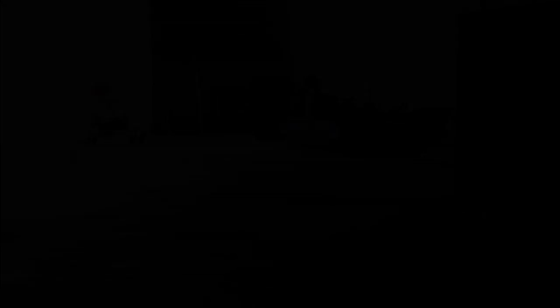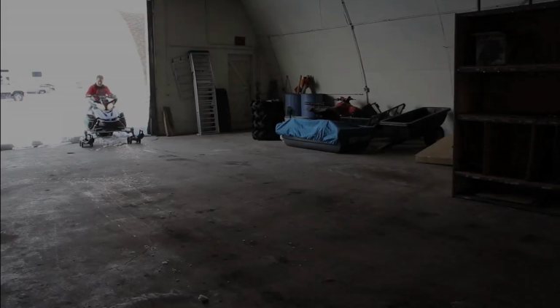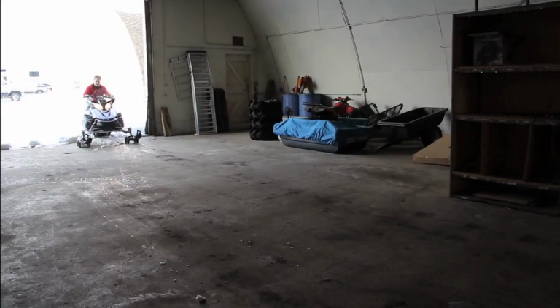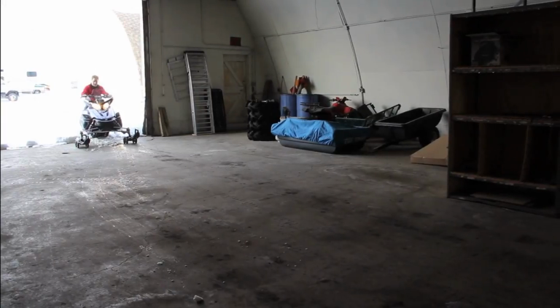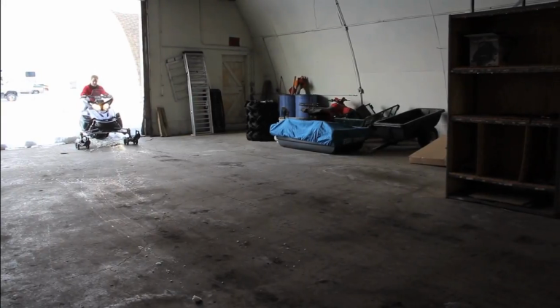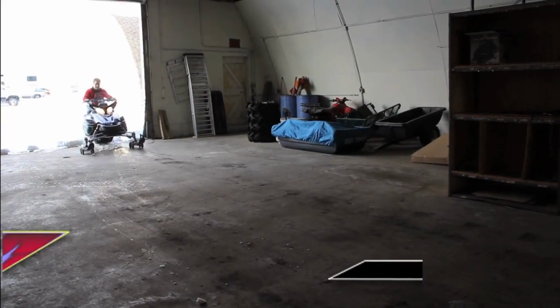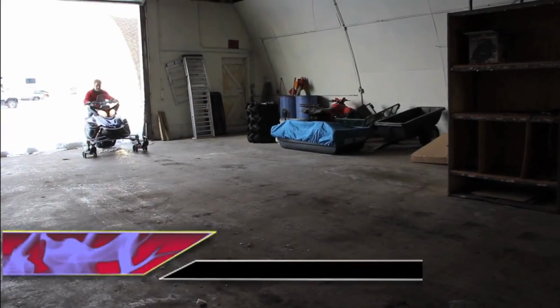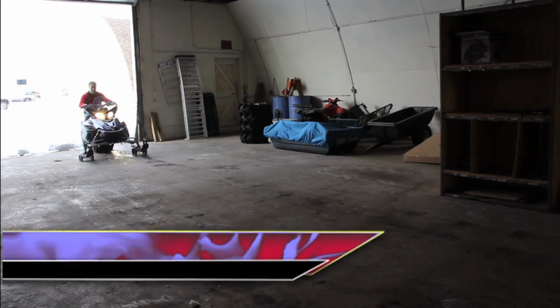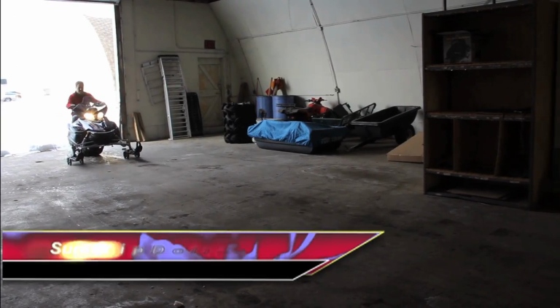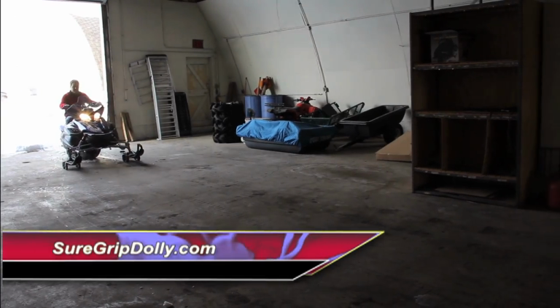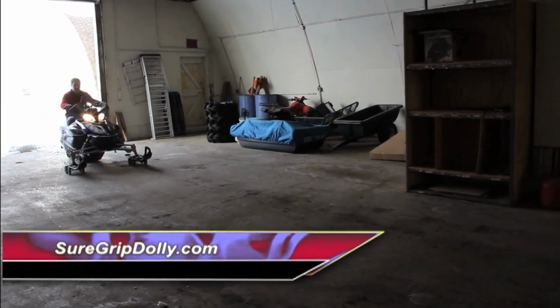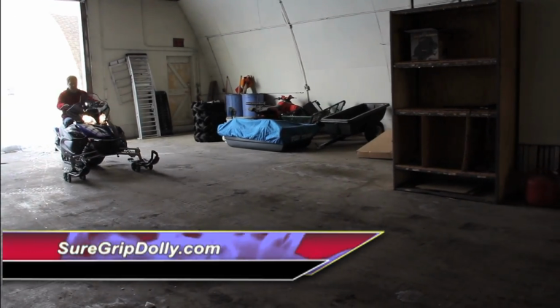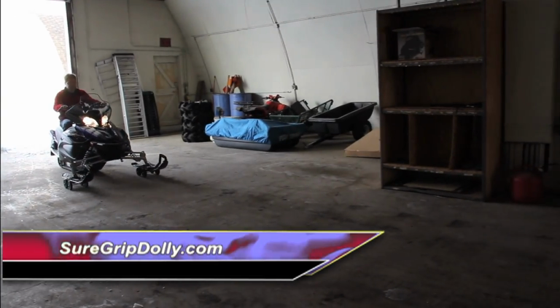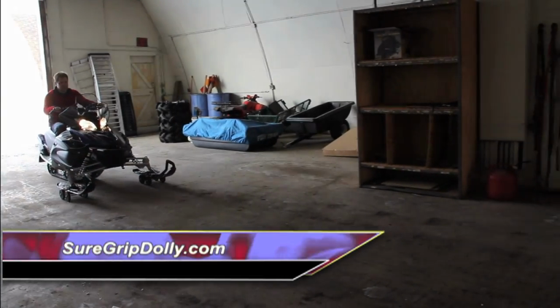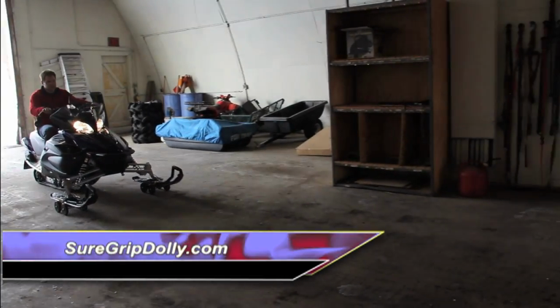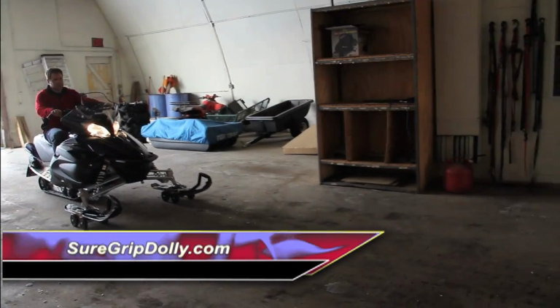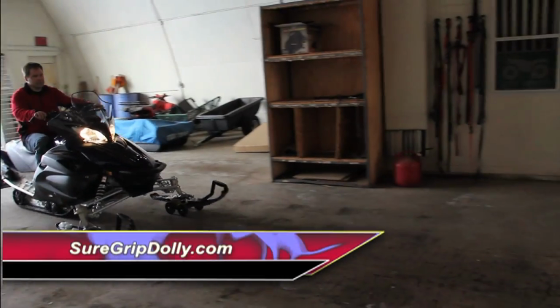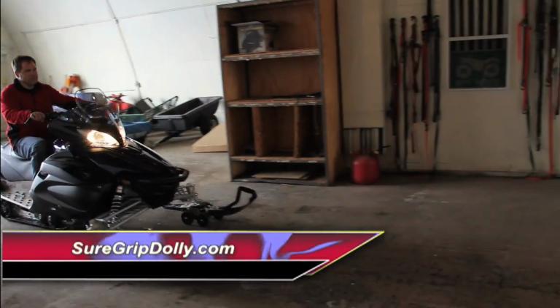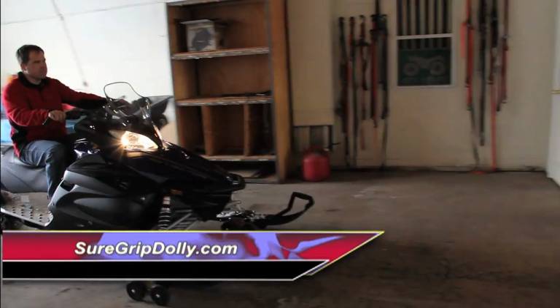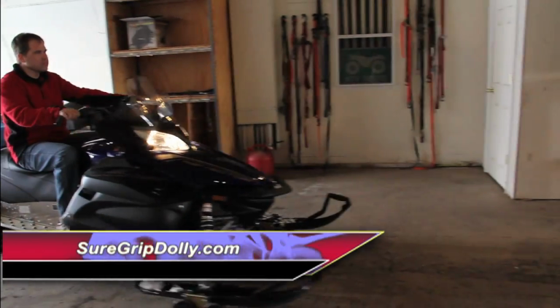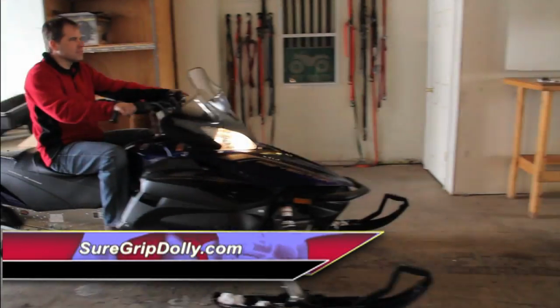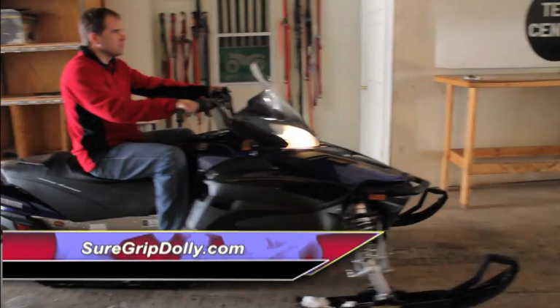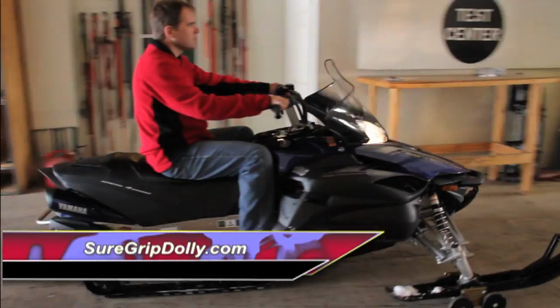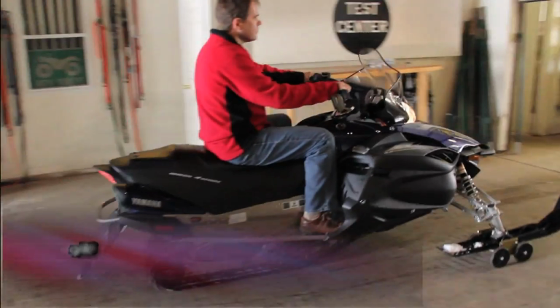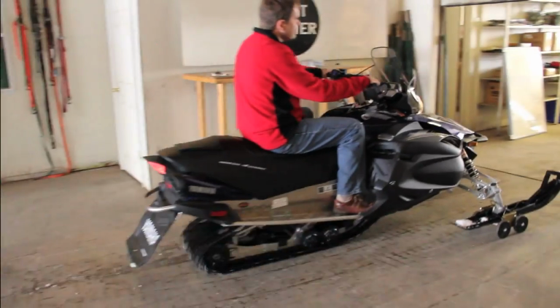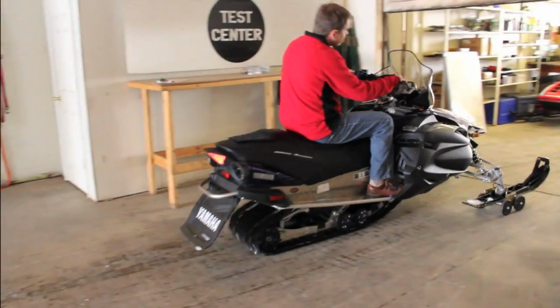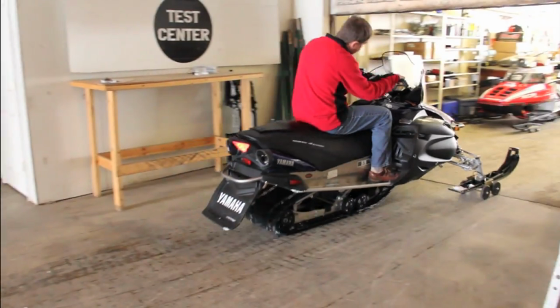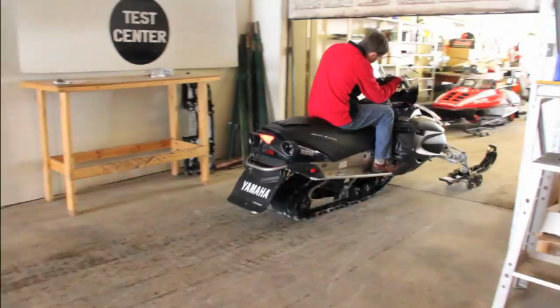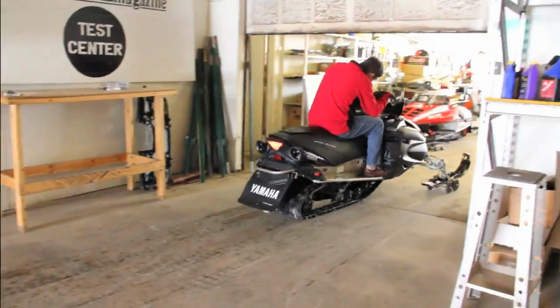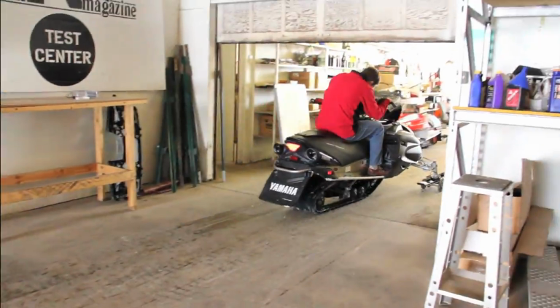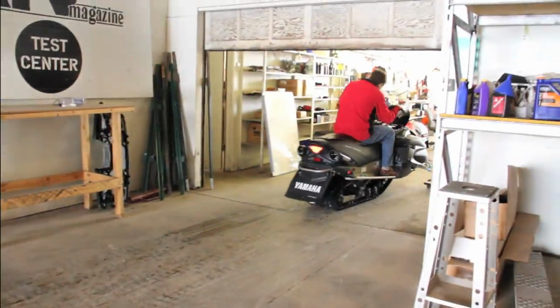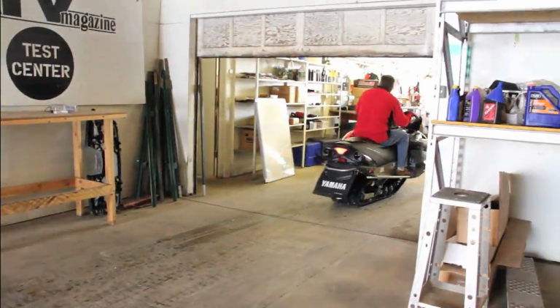It's said that necessity is the mother of invention. Here at Recreational Necessities, solving snowmobile mobility challenges has been our goal for nearly 20 years.